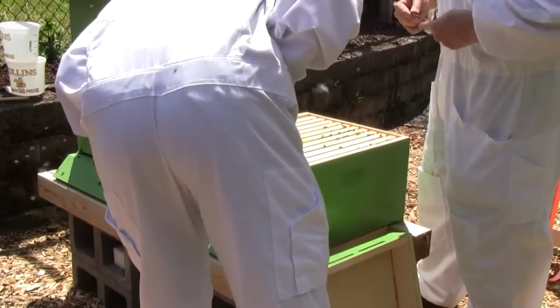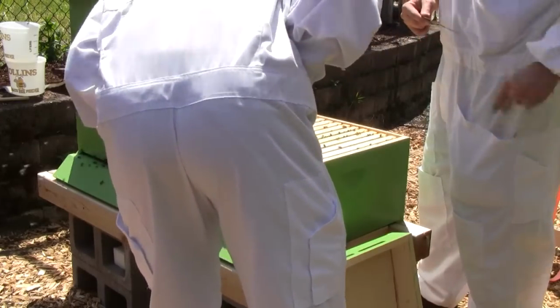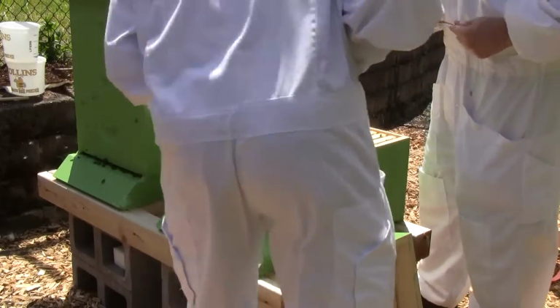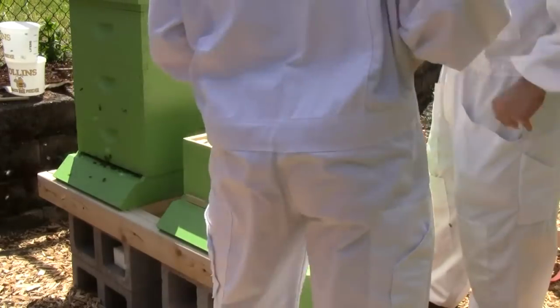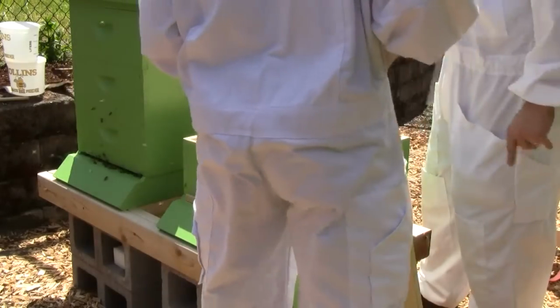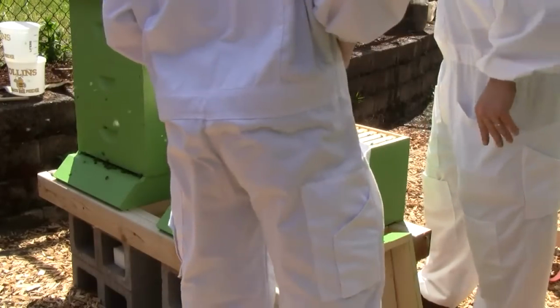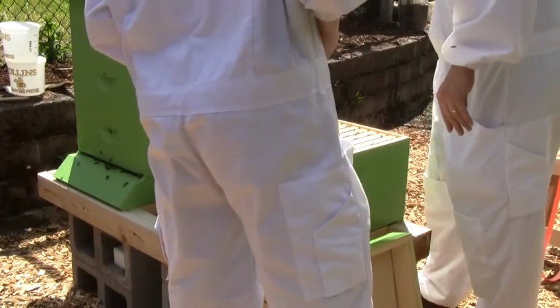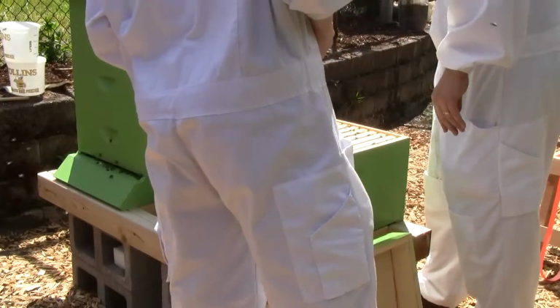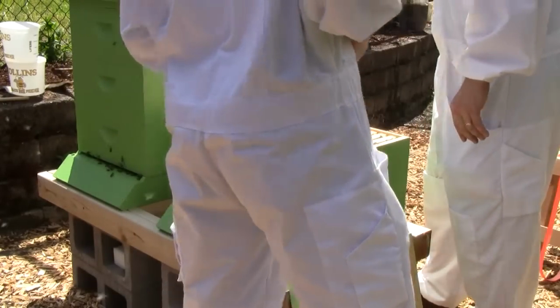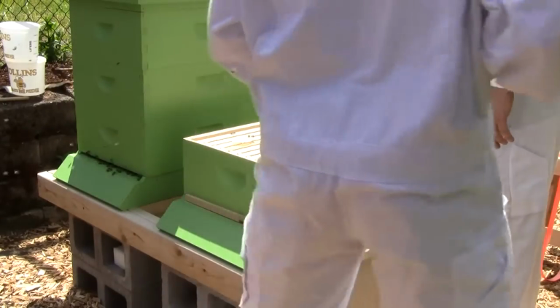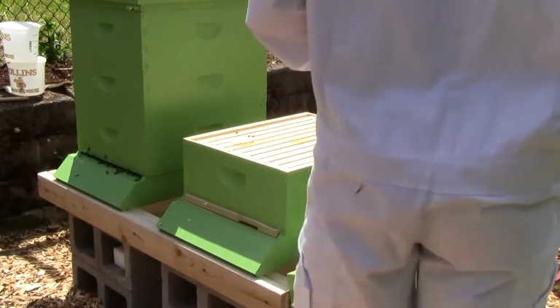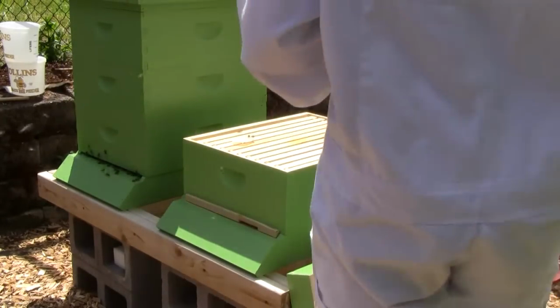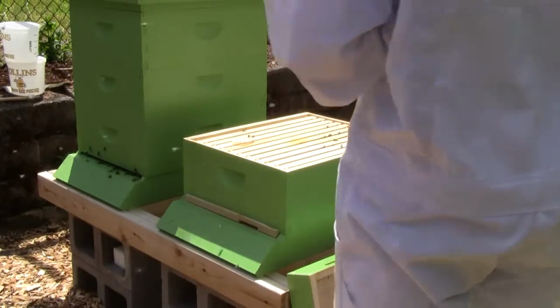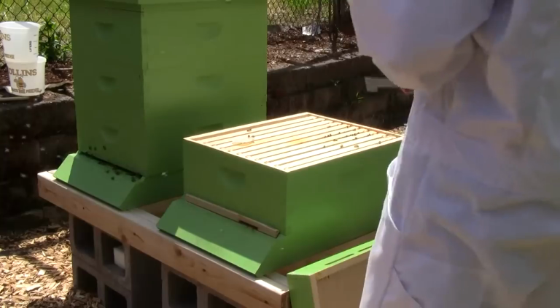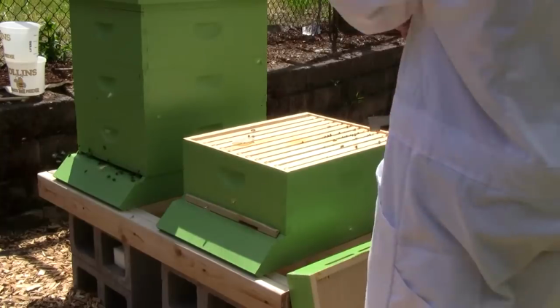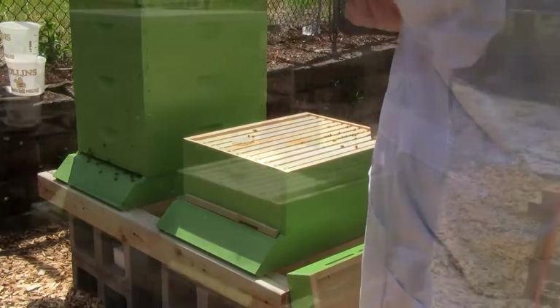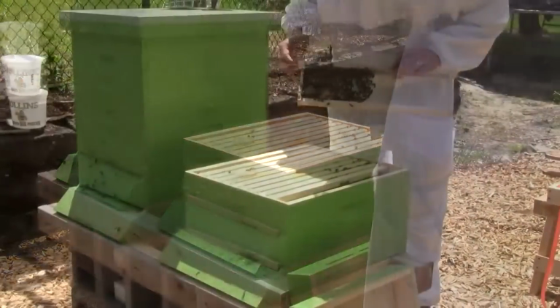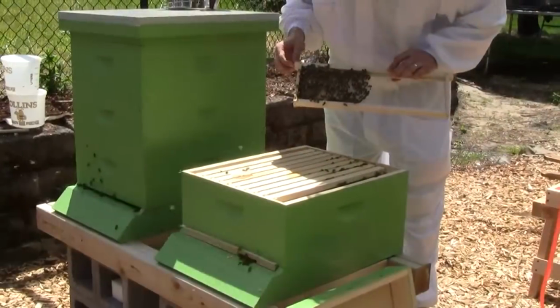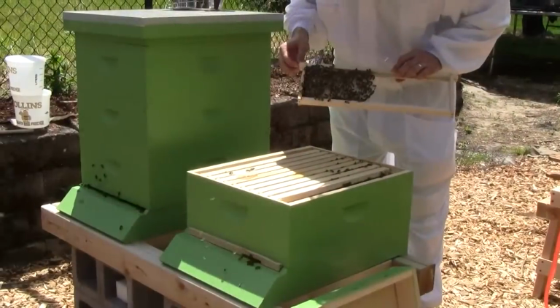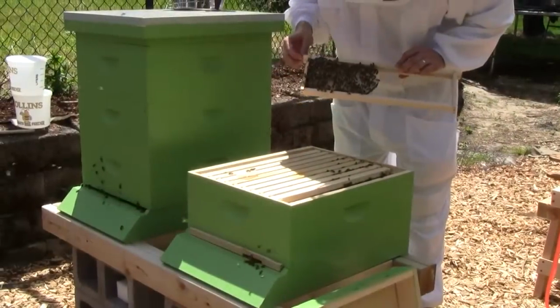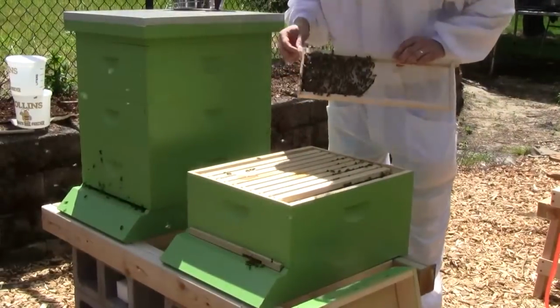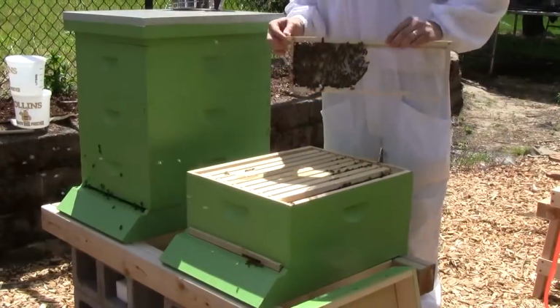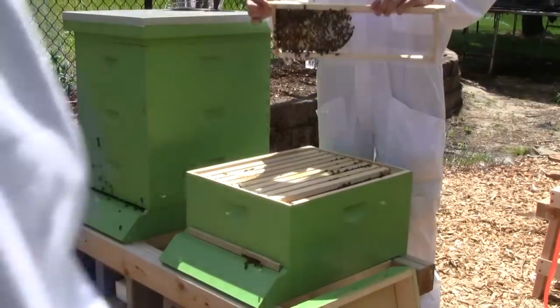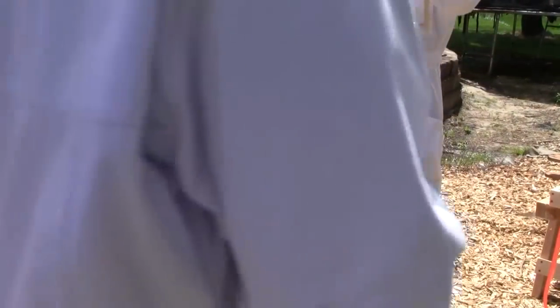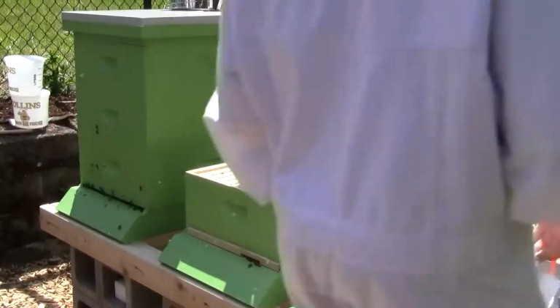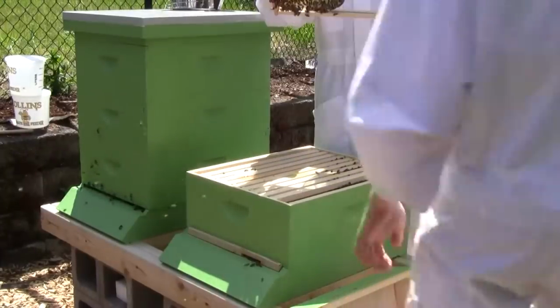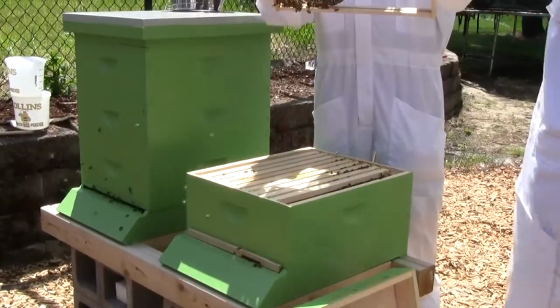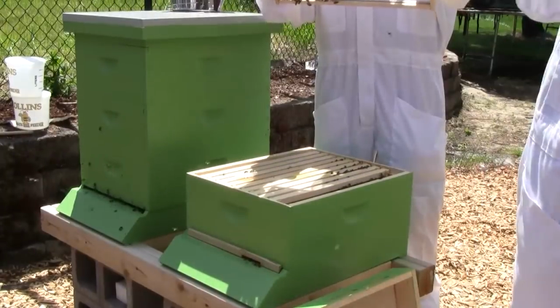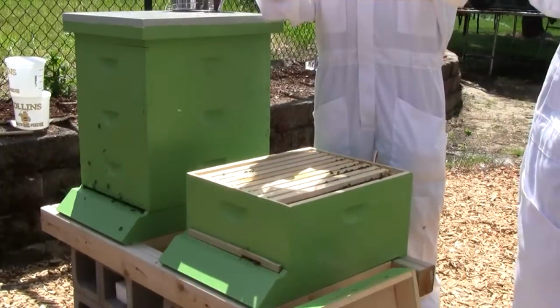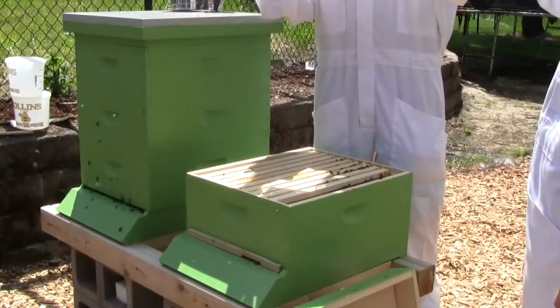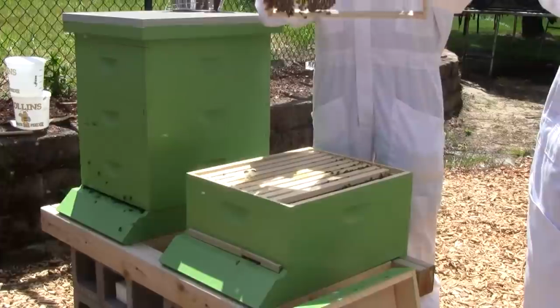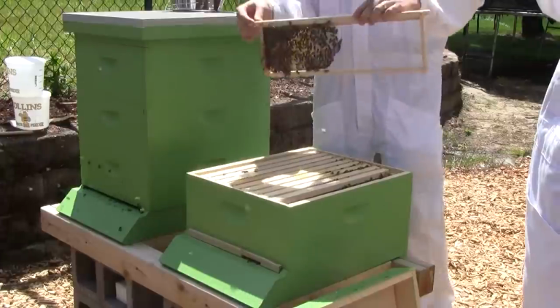There's a little bit of syrup in that. It's not falling anymore. After we have some brood with some capped brood here, tea mucks right here, and eggs.